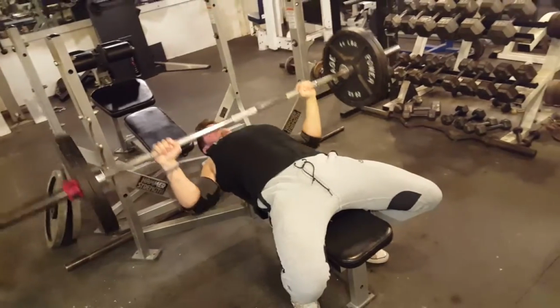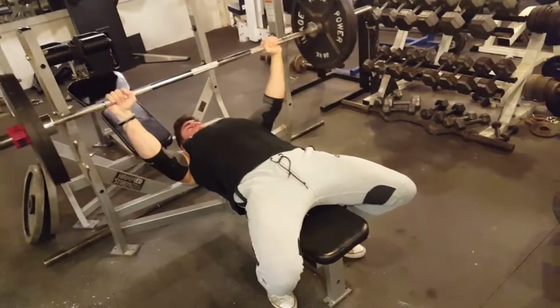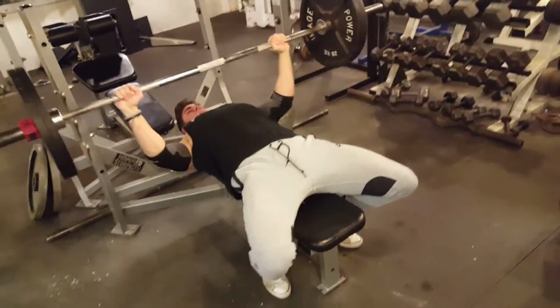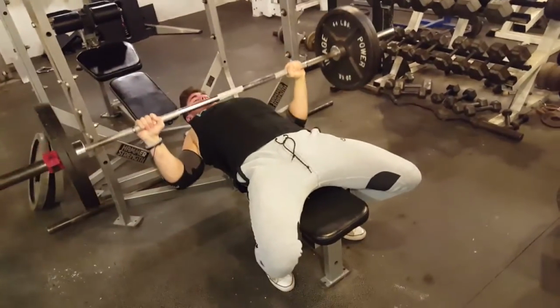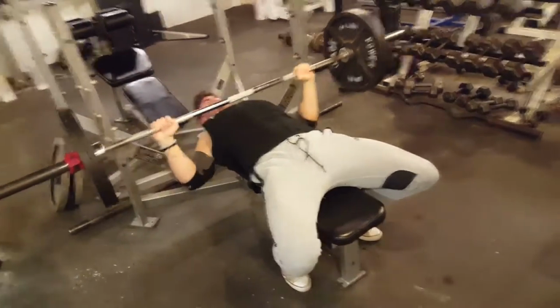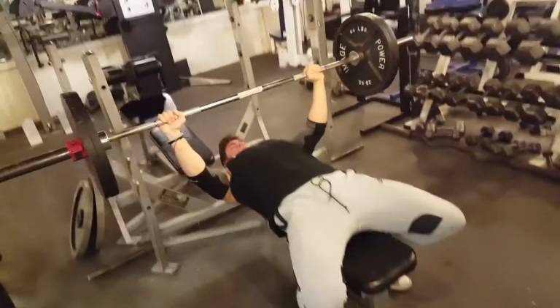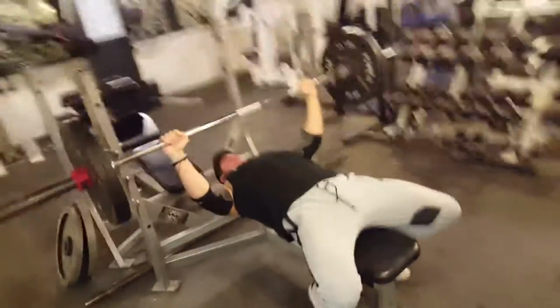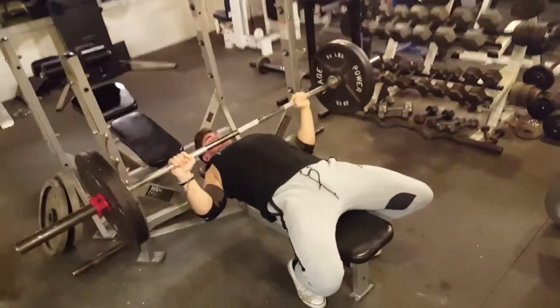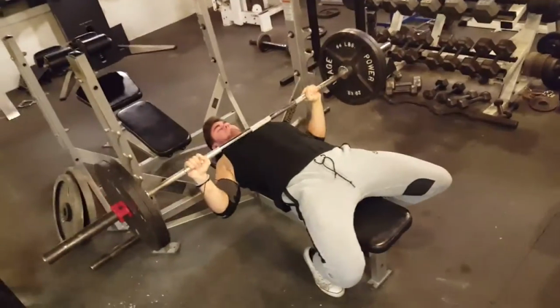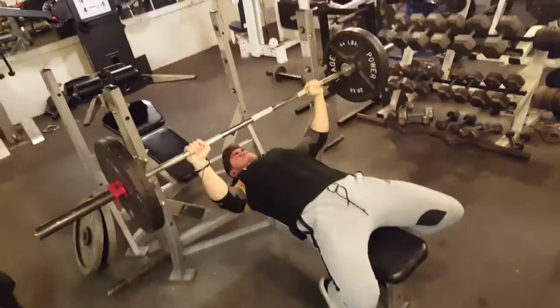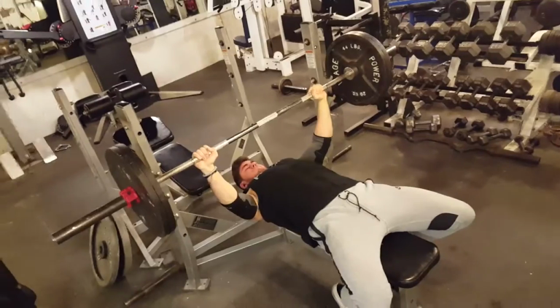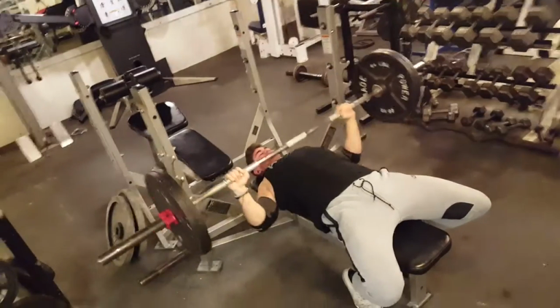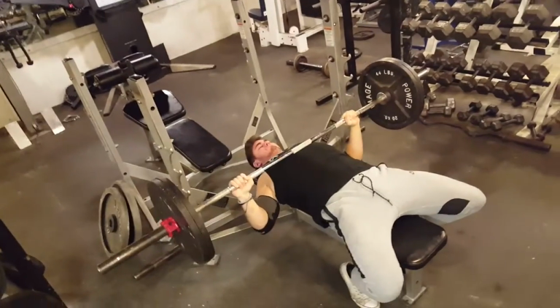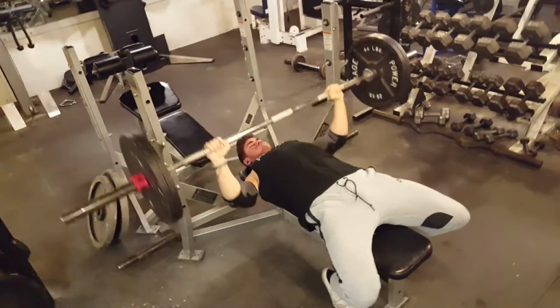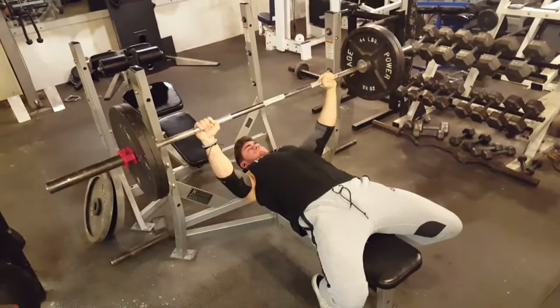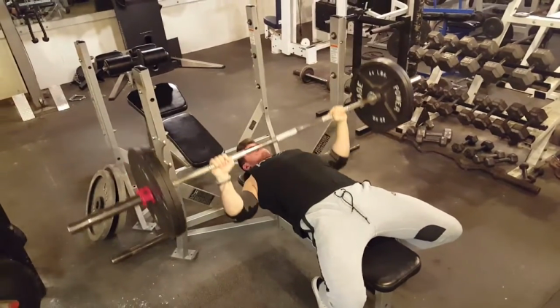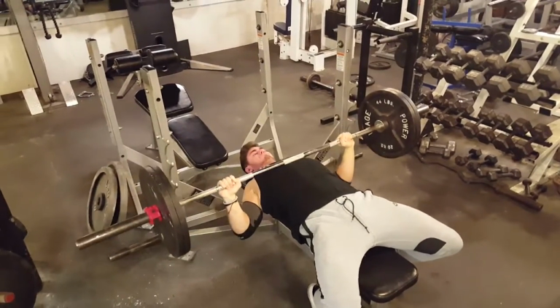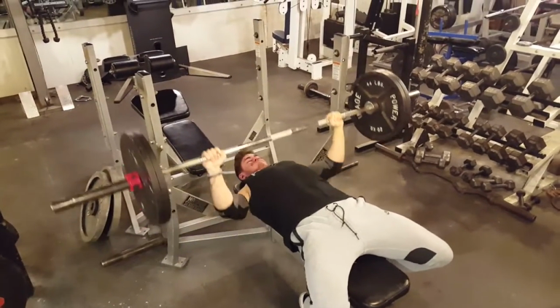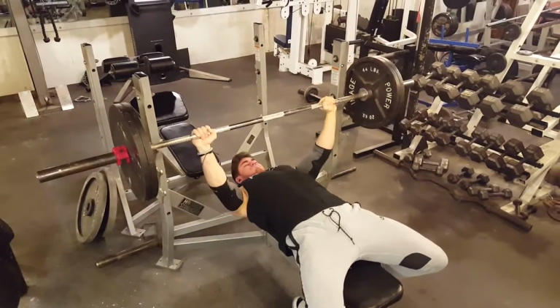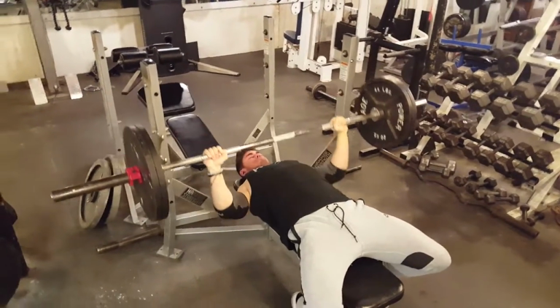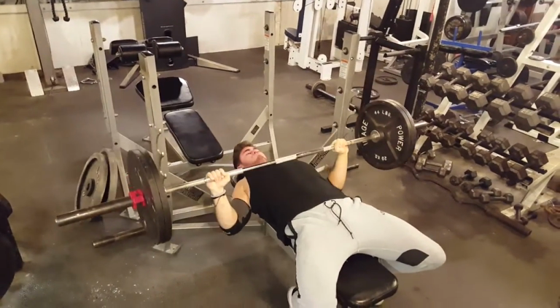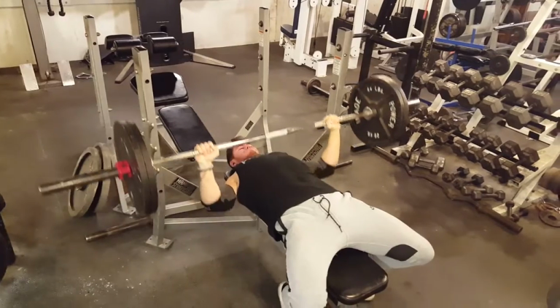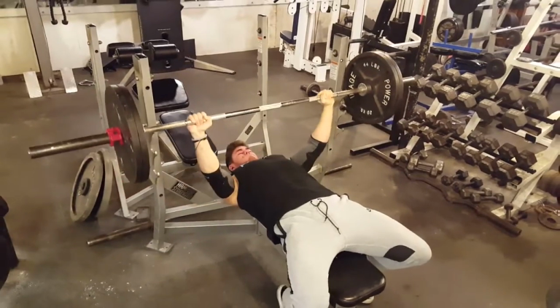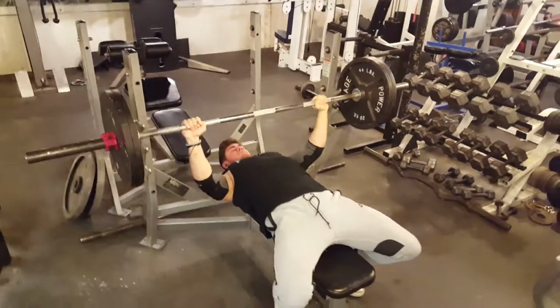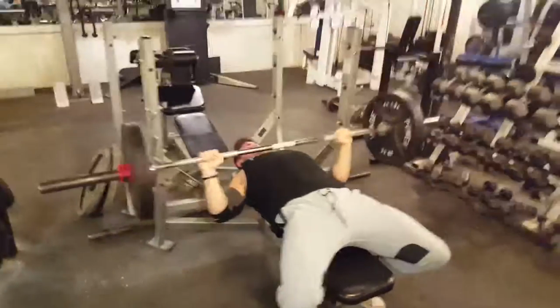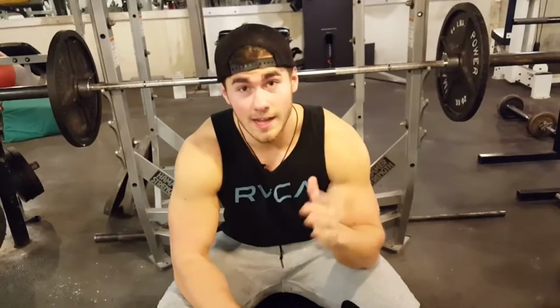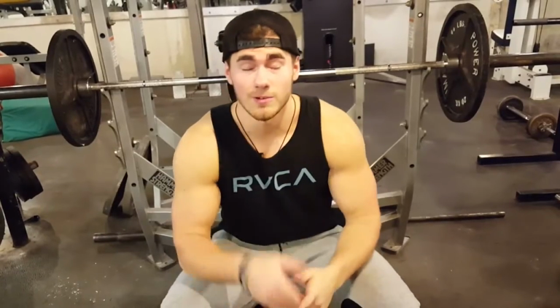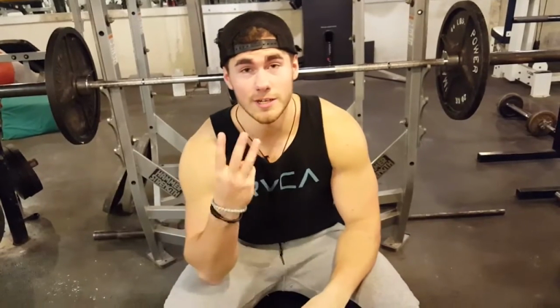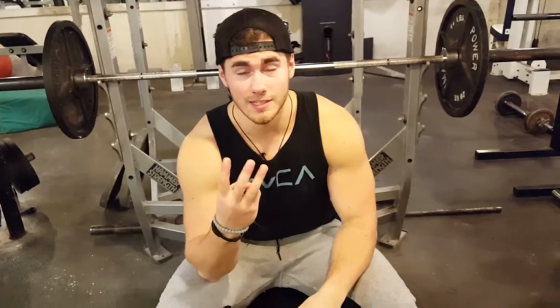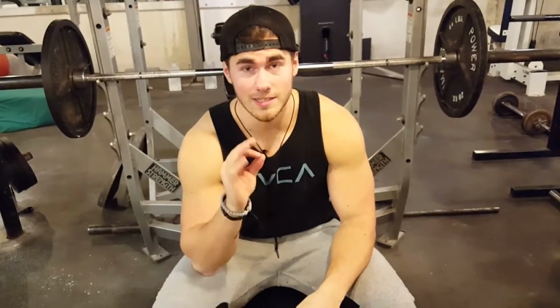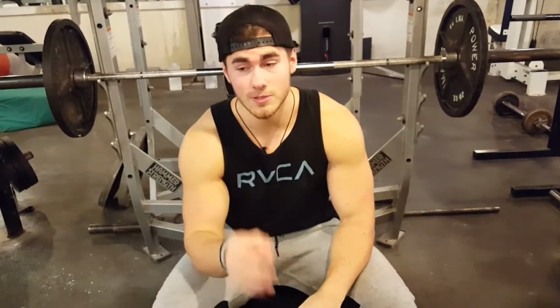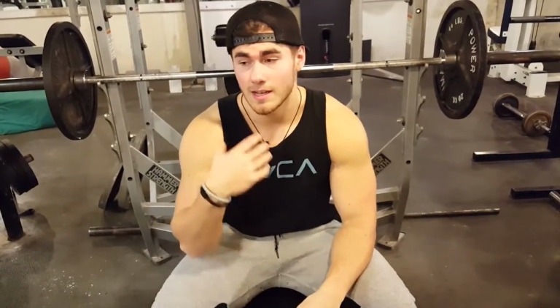You pause for about one Mississippi, bring it all the way down to your chest — don't rest on your chest, still keep tension — then press up. You want to aim for eight to ten reps to build up endurance but also develop strength out of the bottom of your regular bench press.